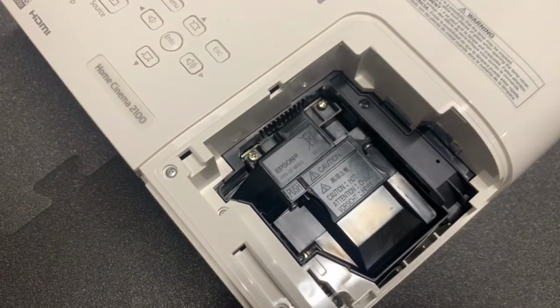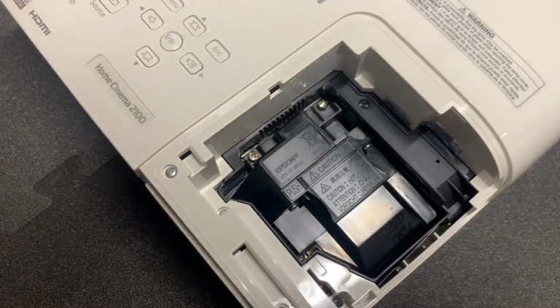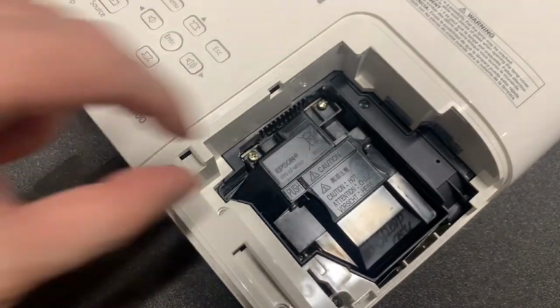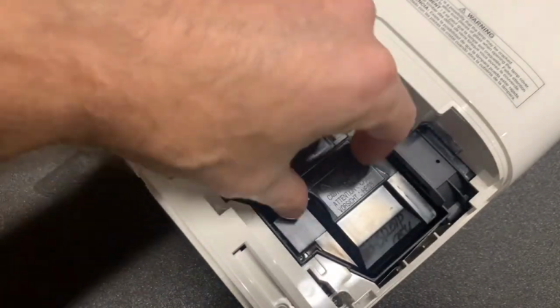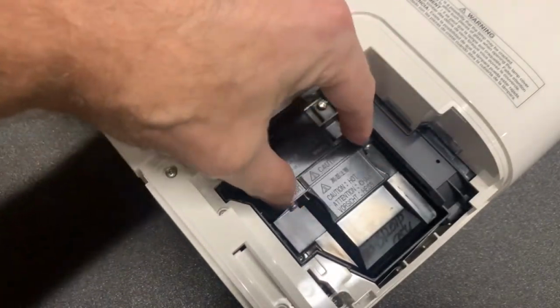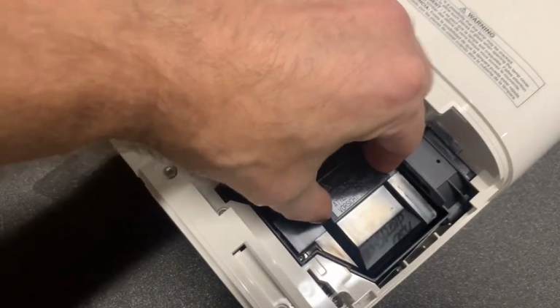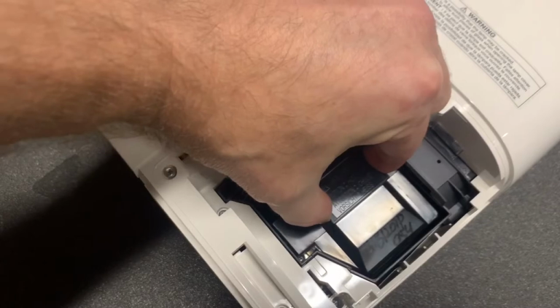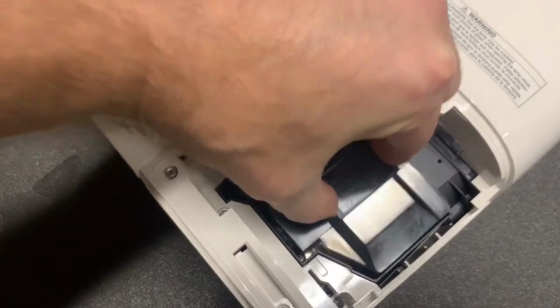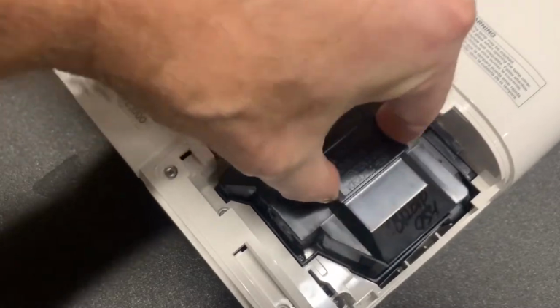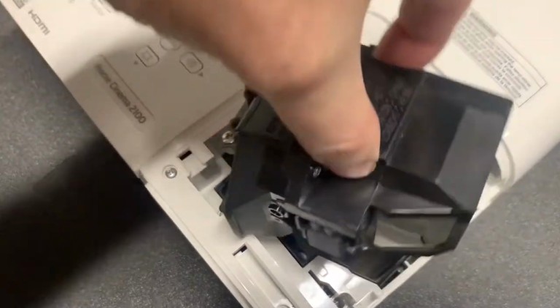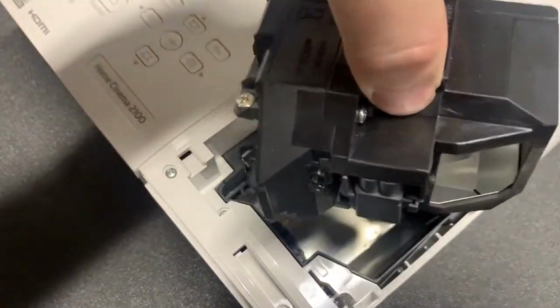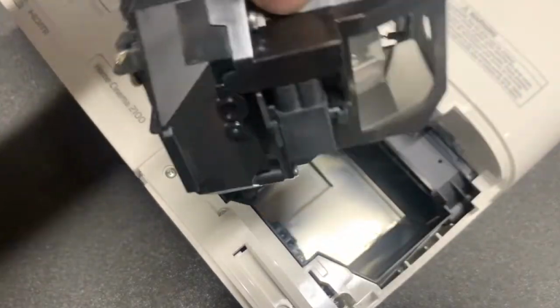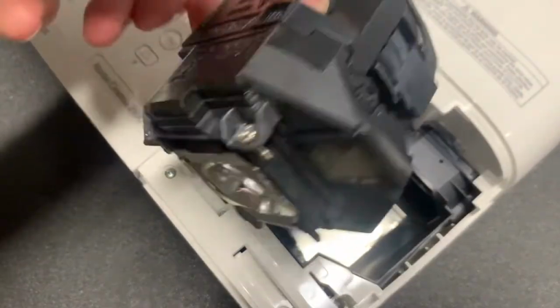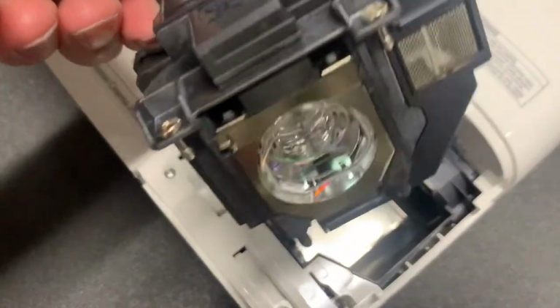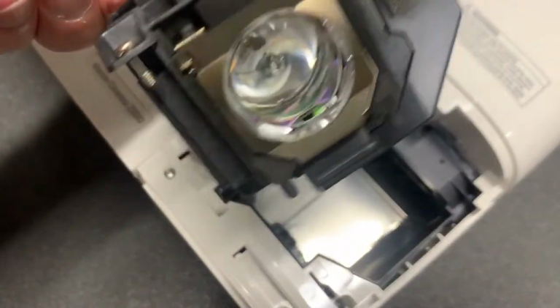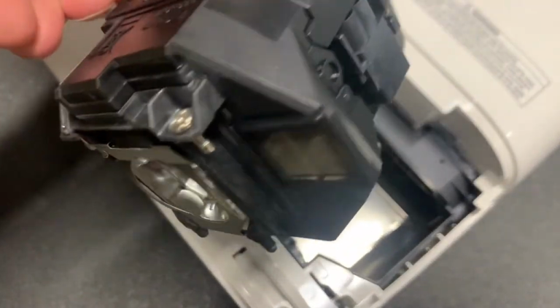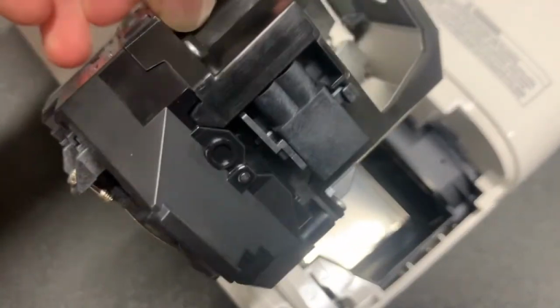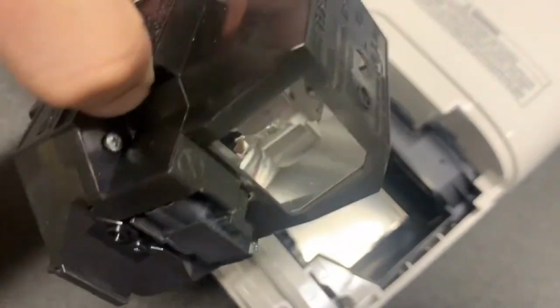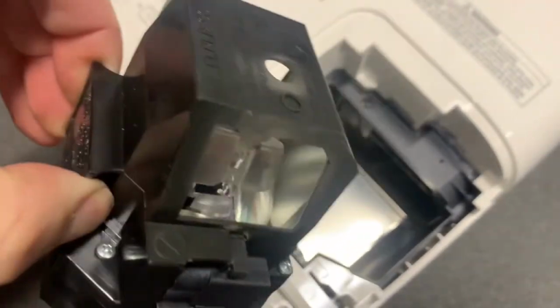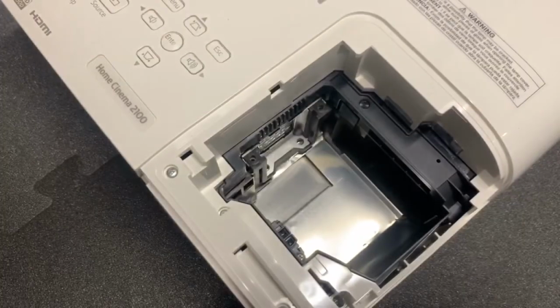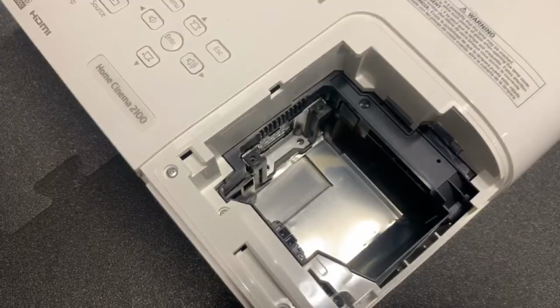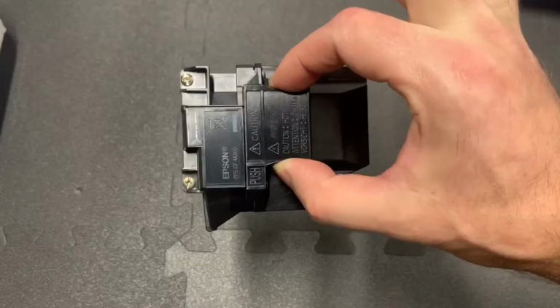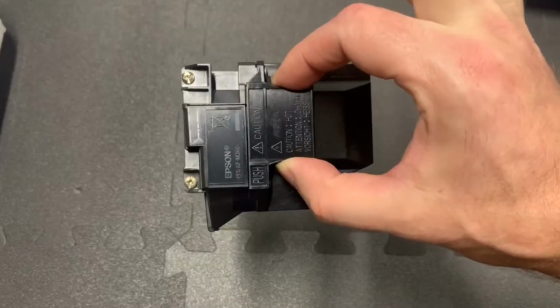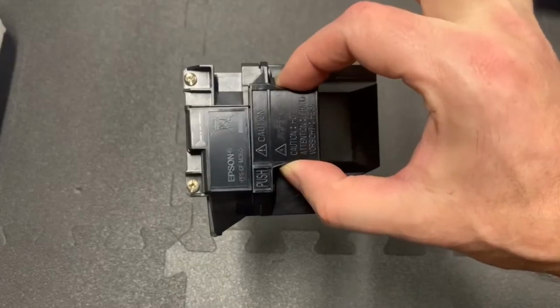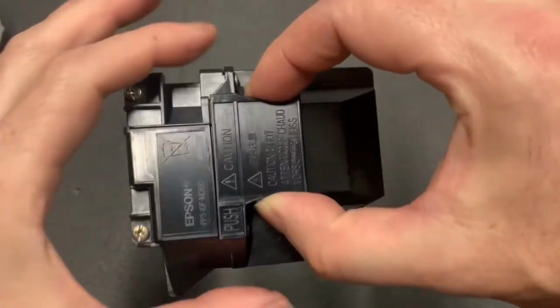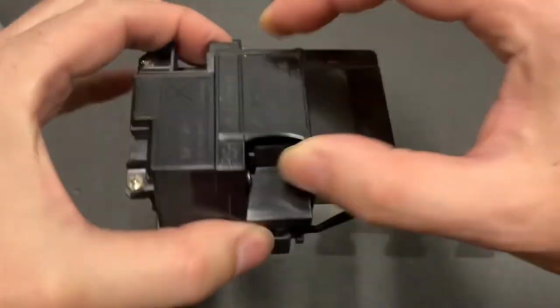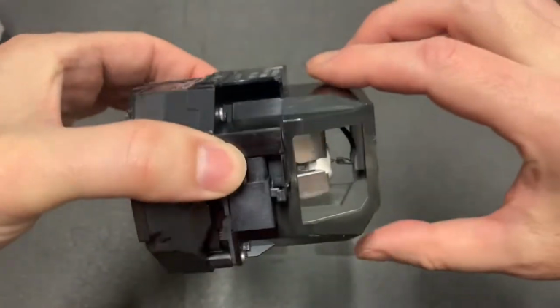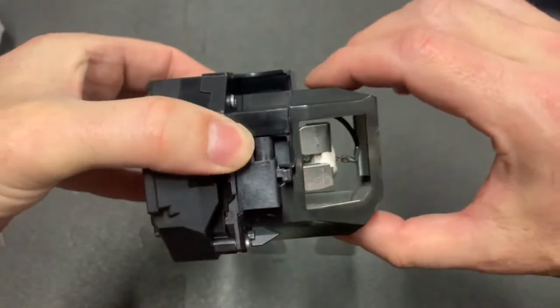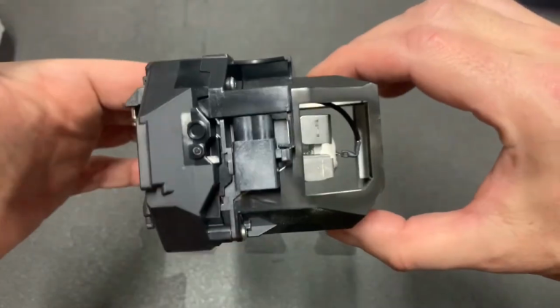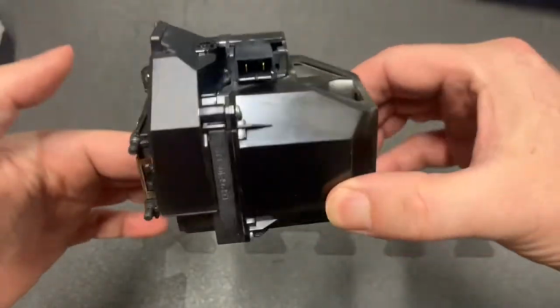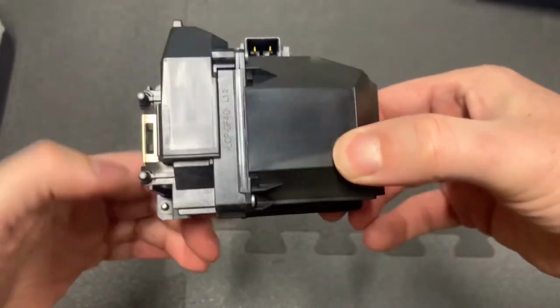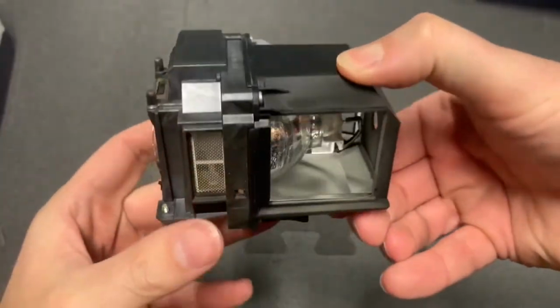Then, place your thumb and index finger on the crescent-shaped handle on top to remove the lamp — just pull it up and out. And here's a quick look at the lamp if you're curious; I will spin it all around.